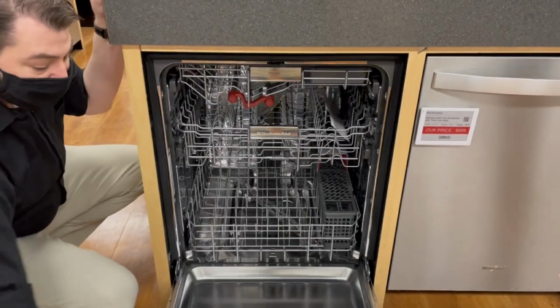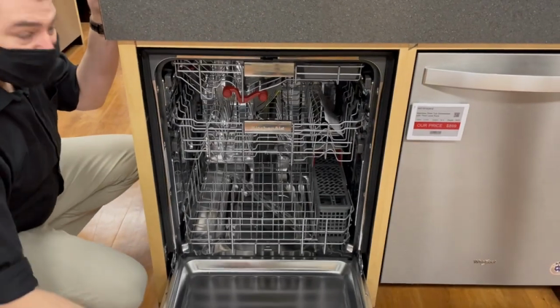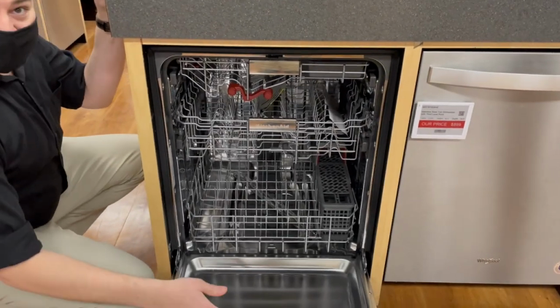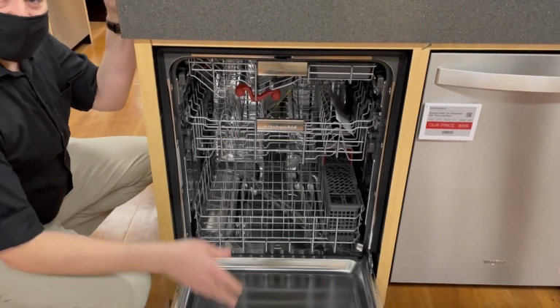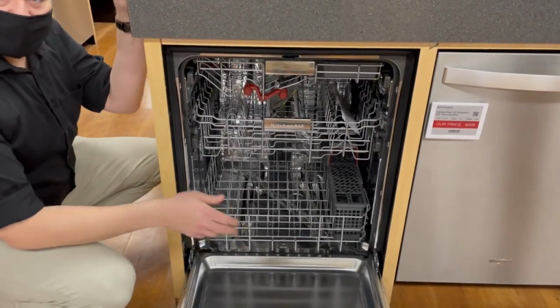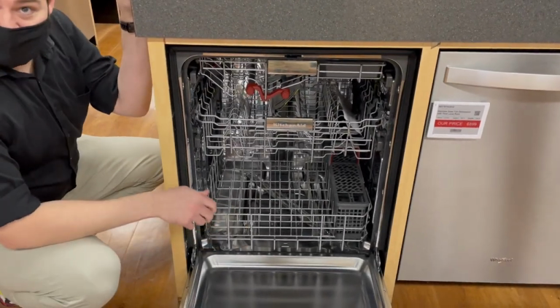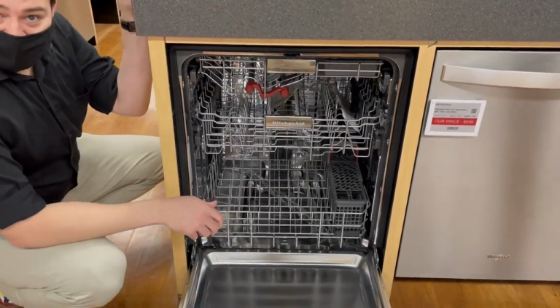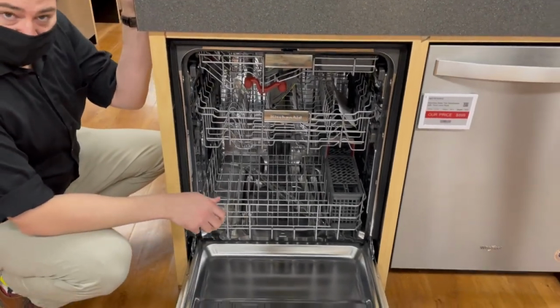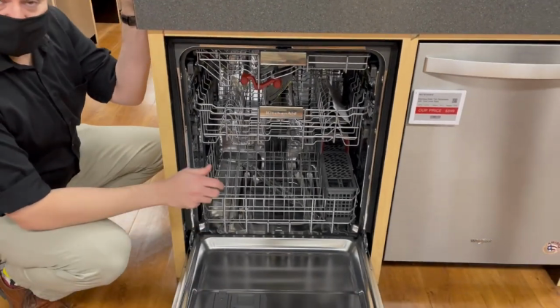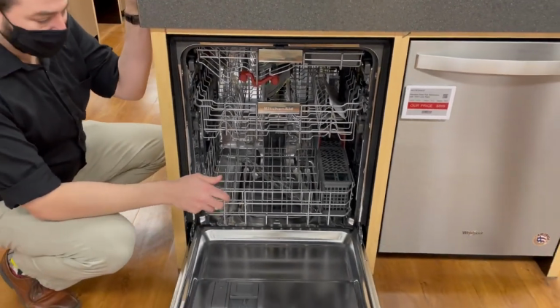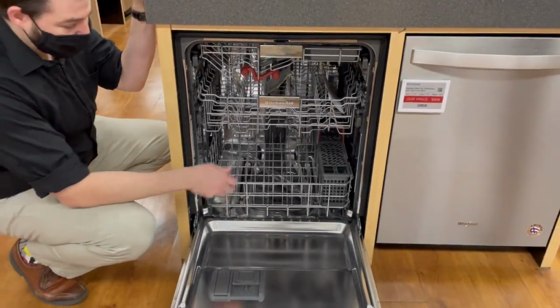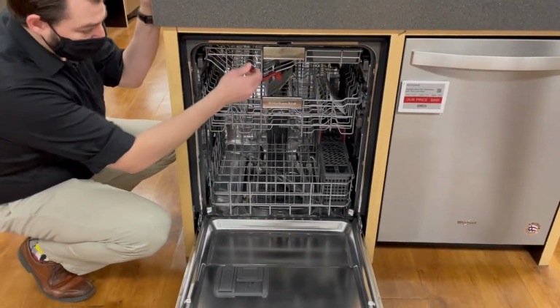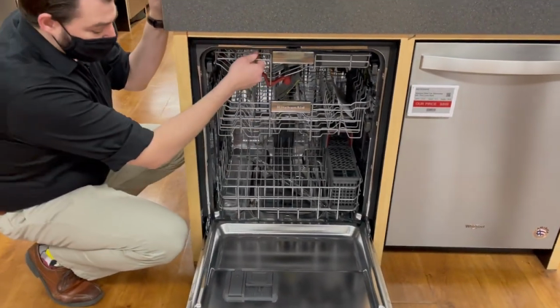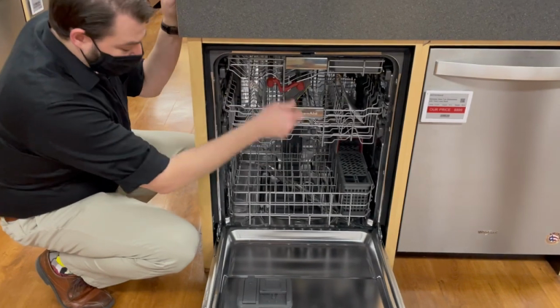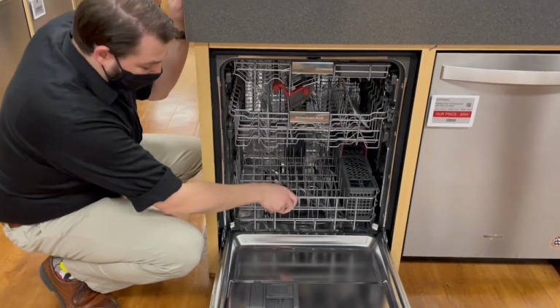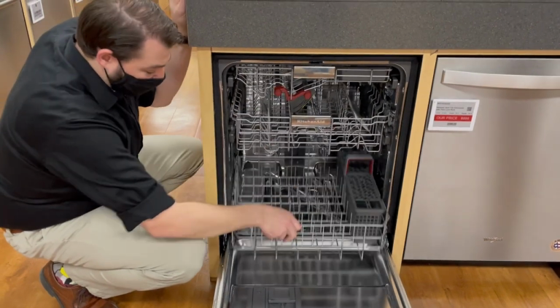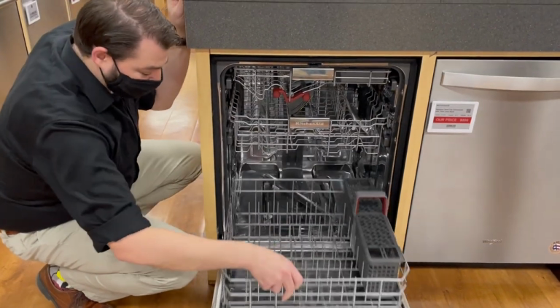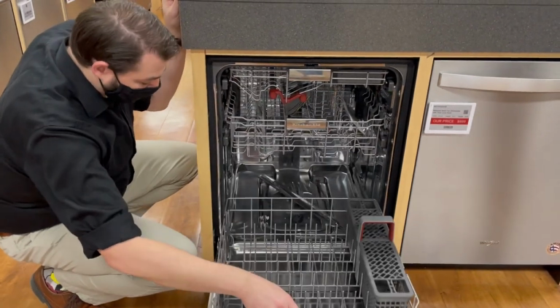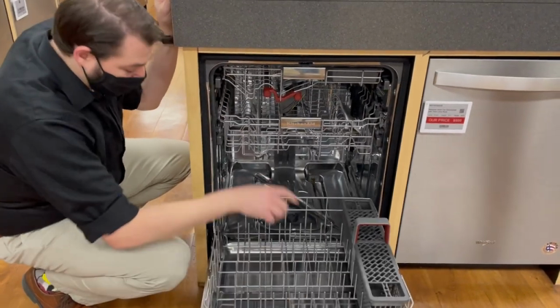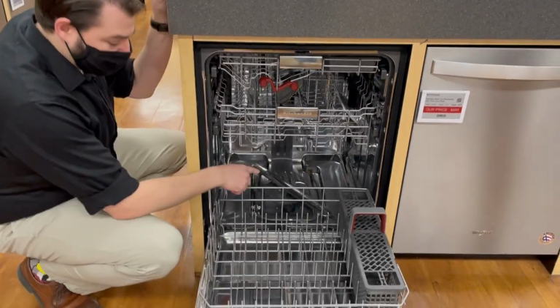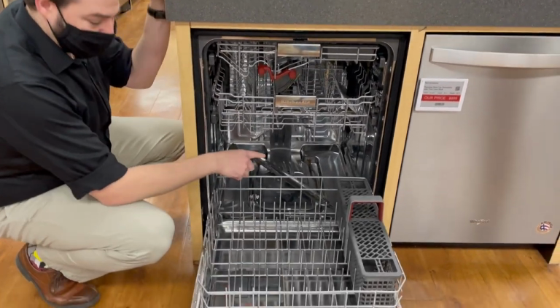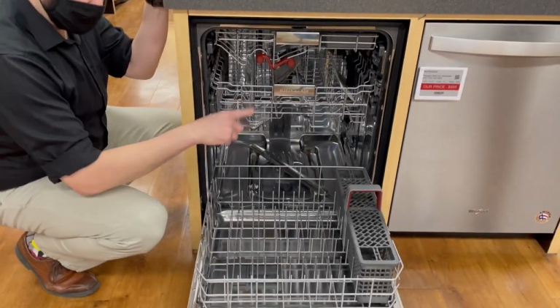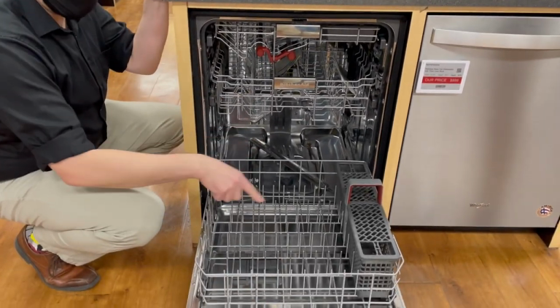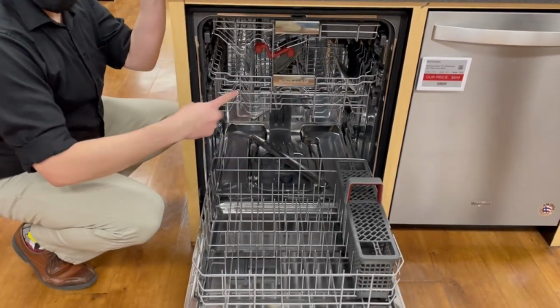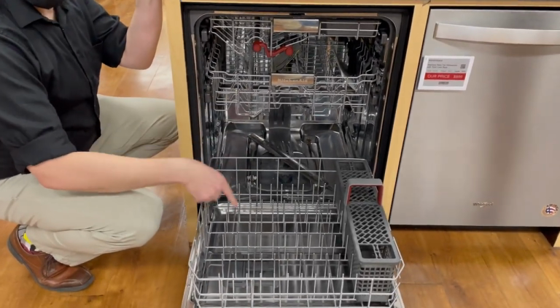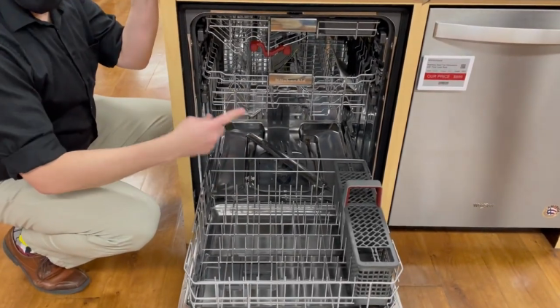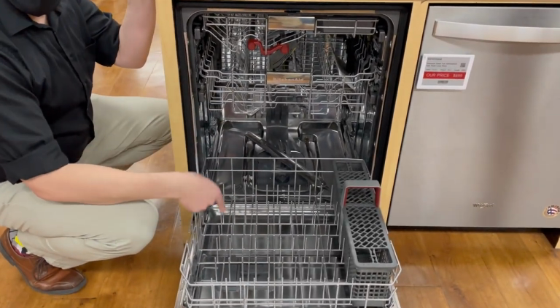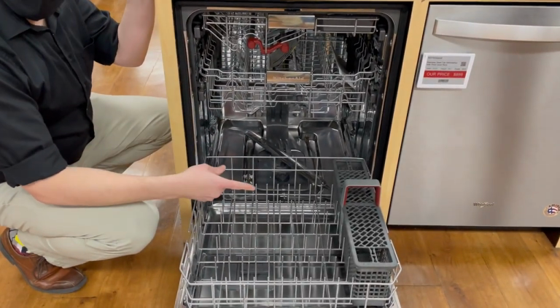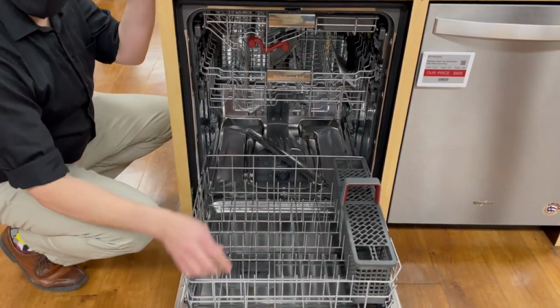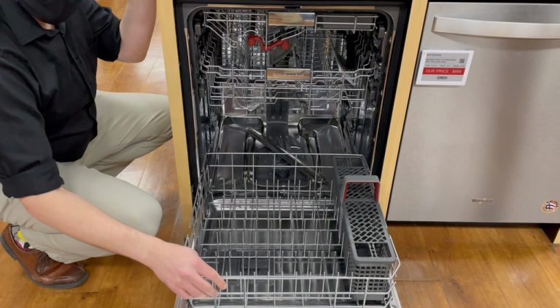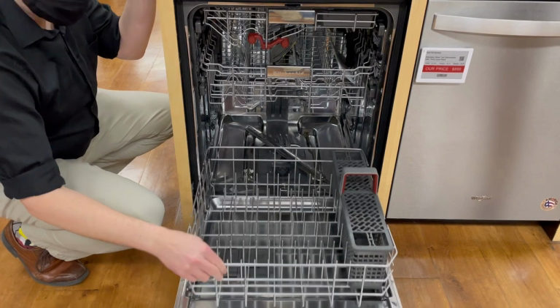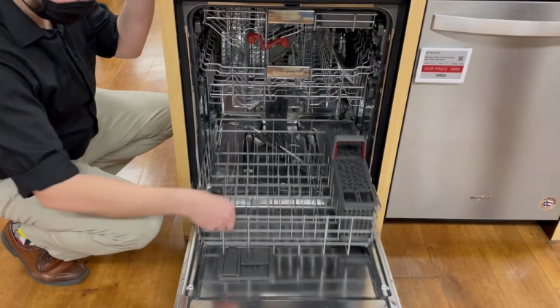Stainless steel interior. It's a 43 decibel dishwasher so it's very quiet. You've got a great filter system to keep all those little particulates and redeposits from coming back on your dishes after the rinse cycle.